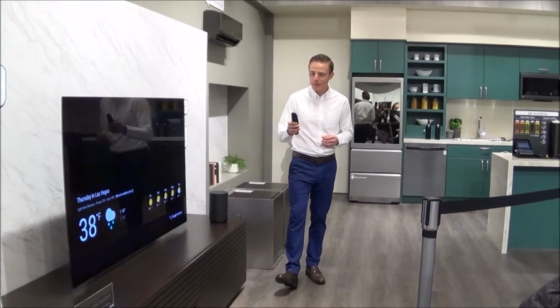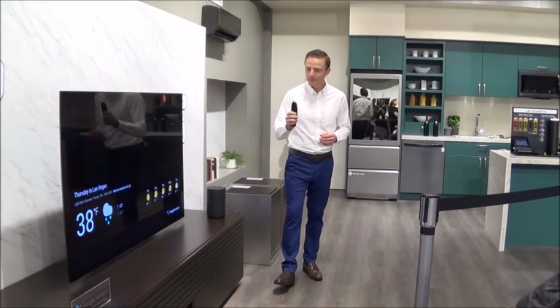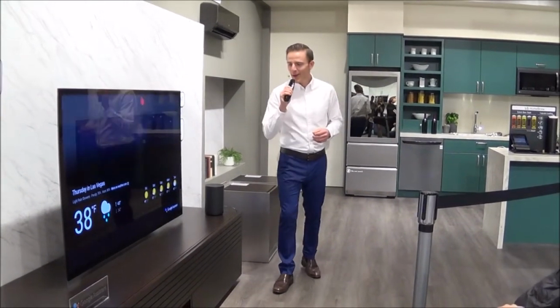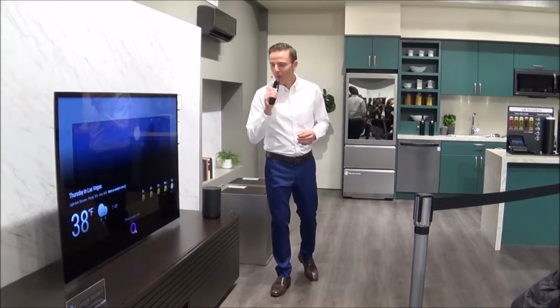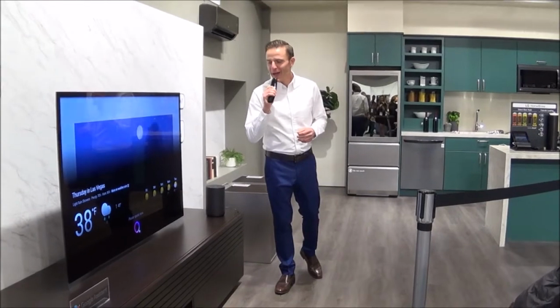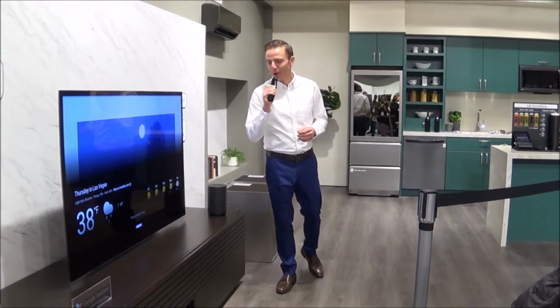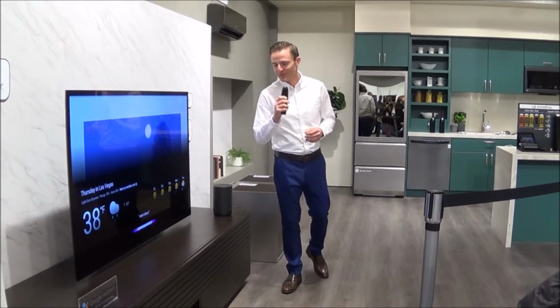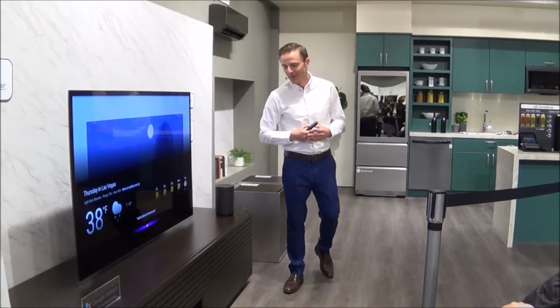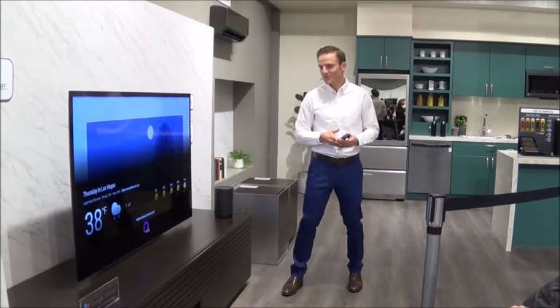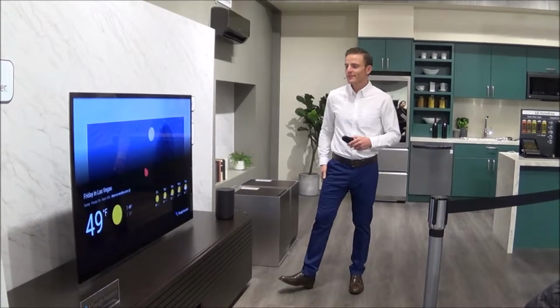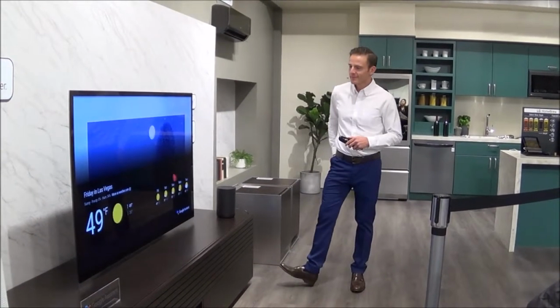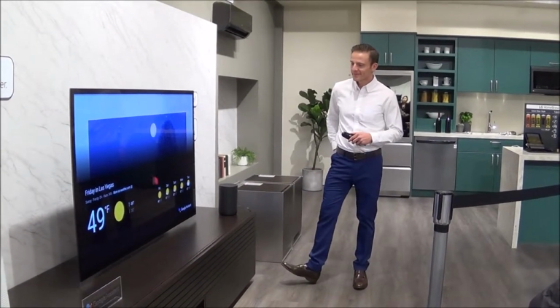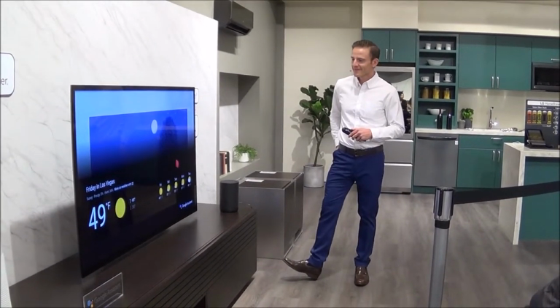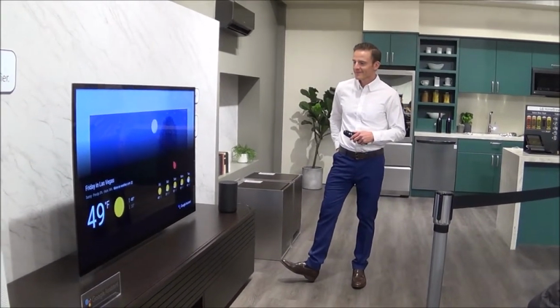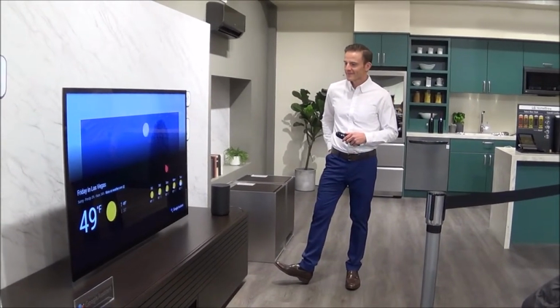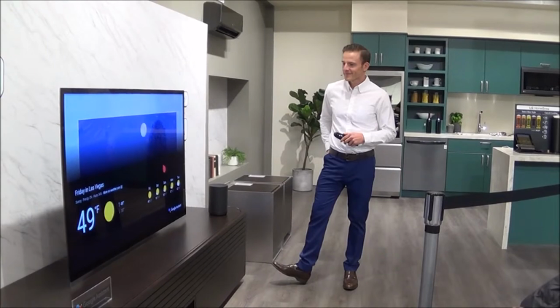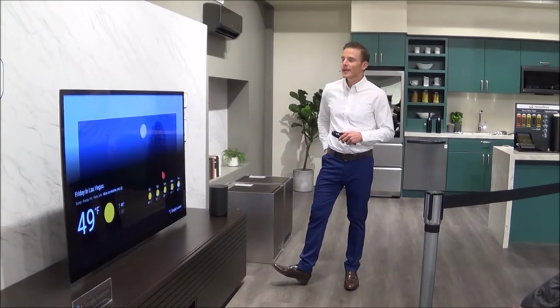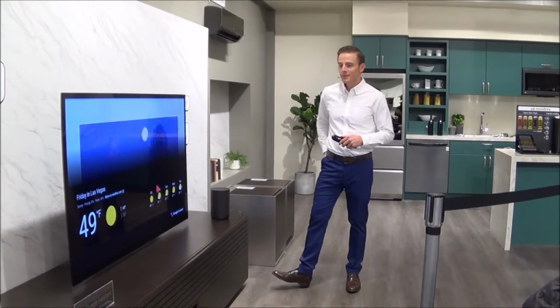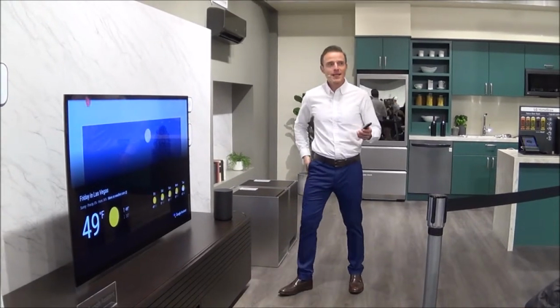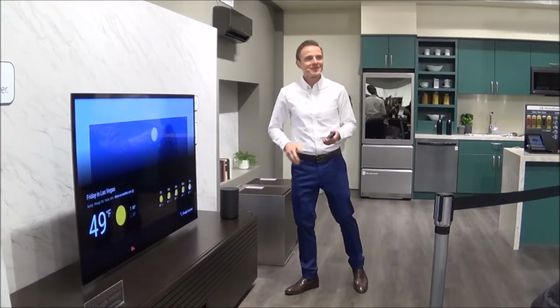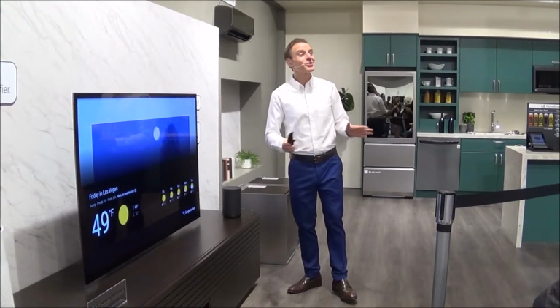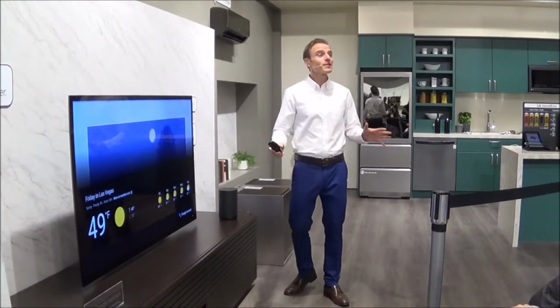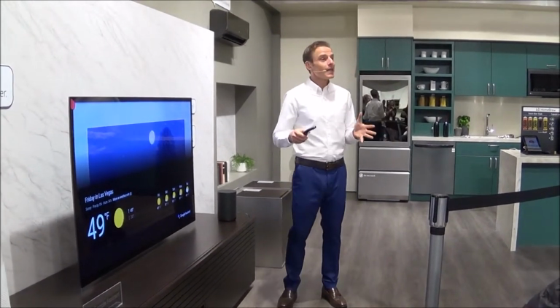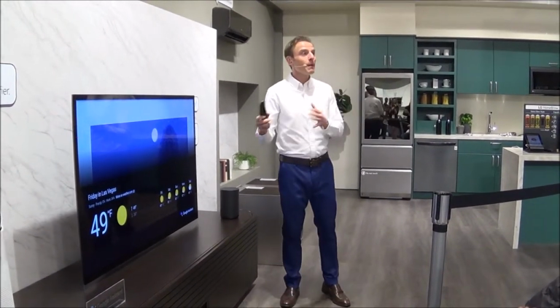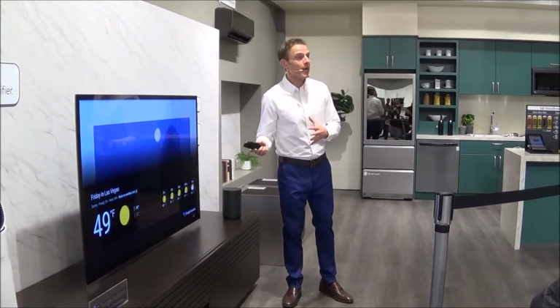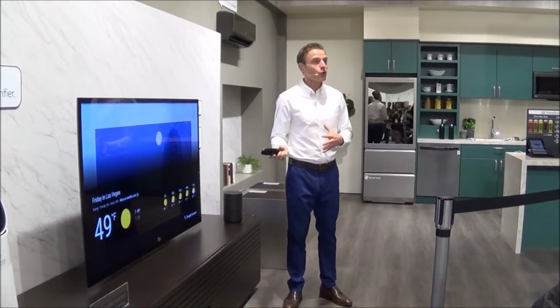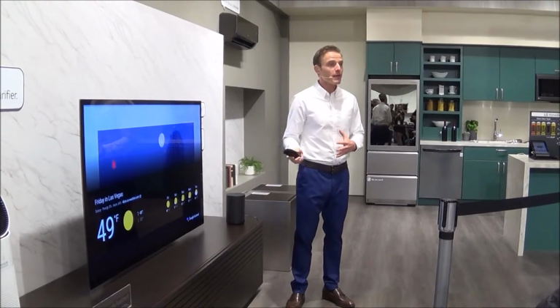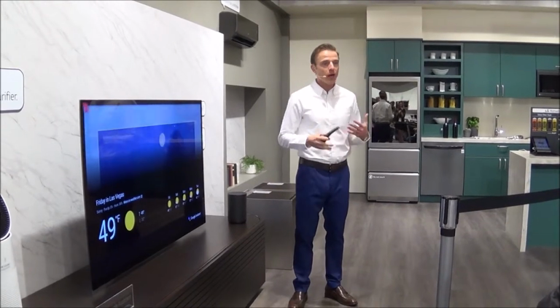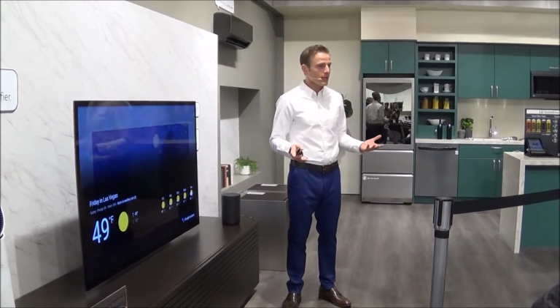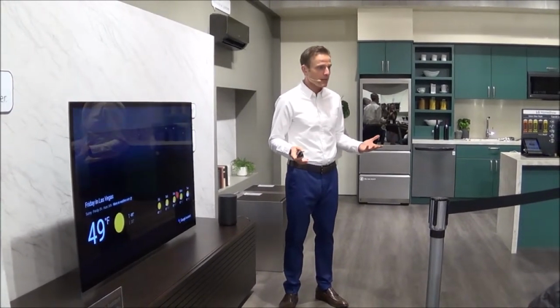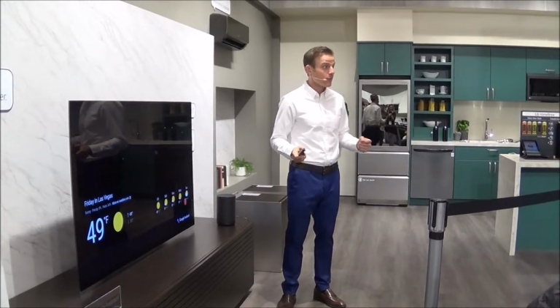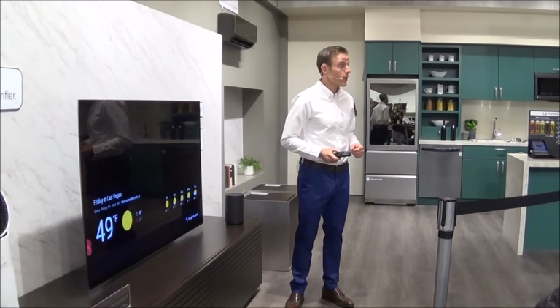'What about tomorrow?' 'Yes, tomorrow will be a sunny day in Las Vegas.' Did you notice it remembers that I asked earlier, because it understands the context of the situation.